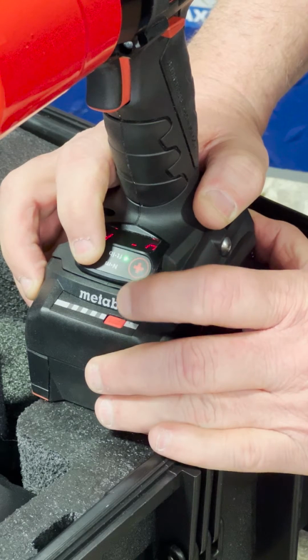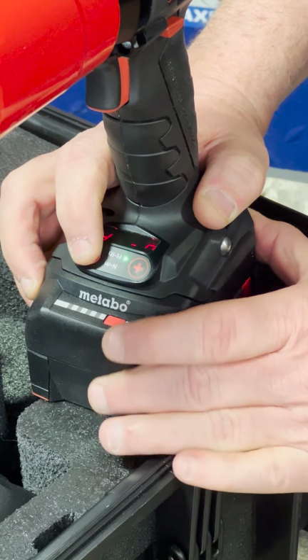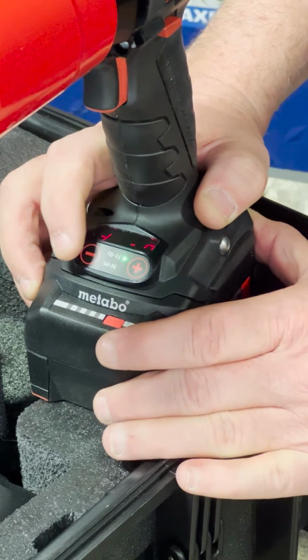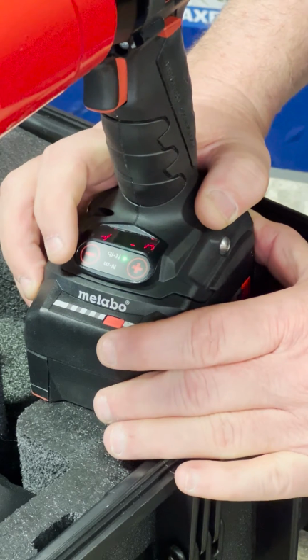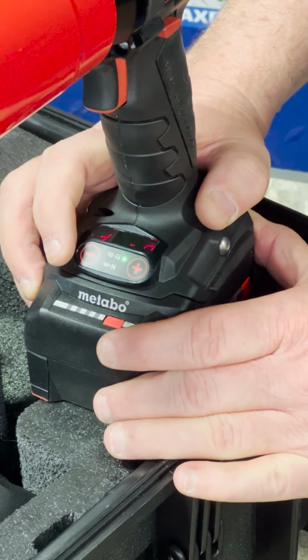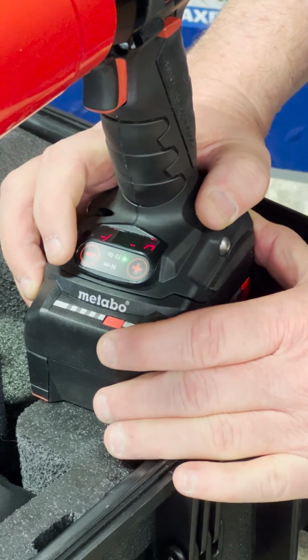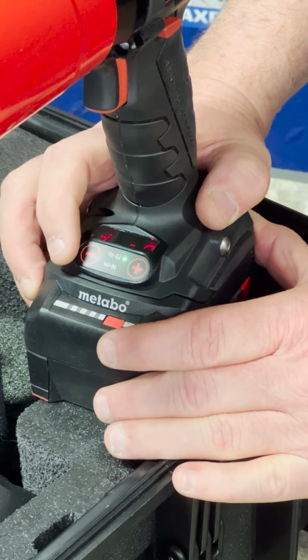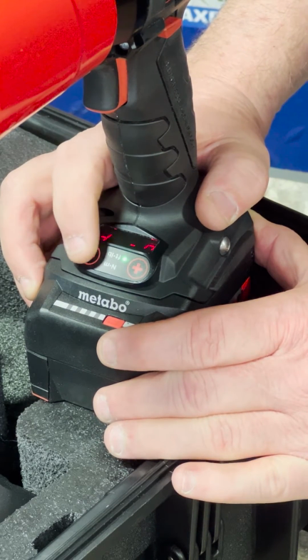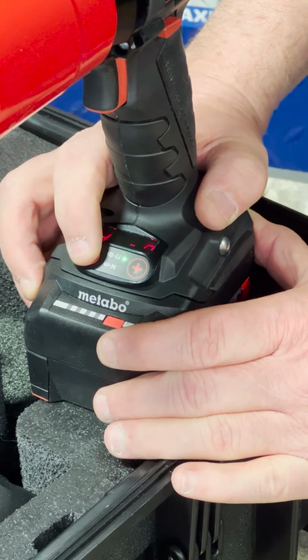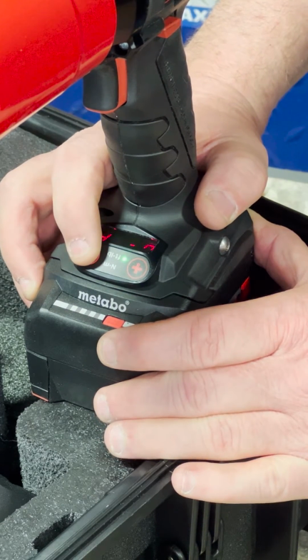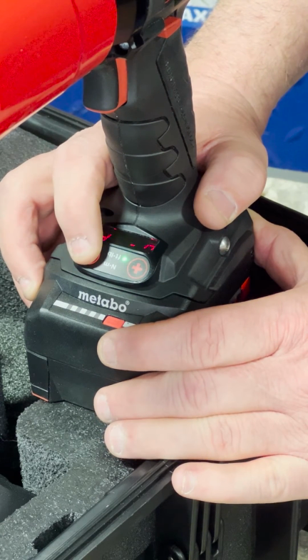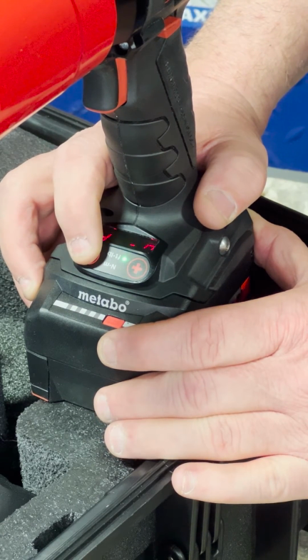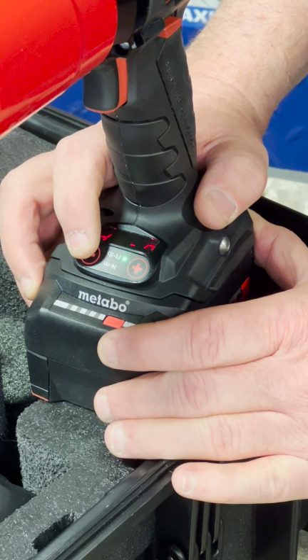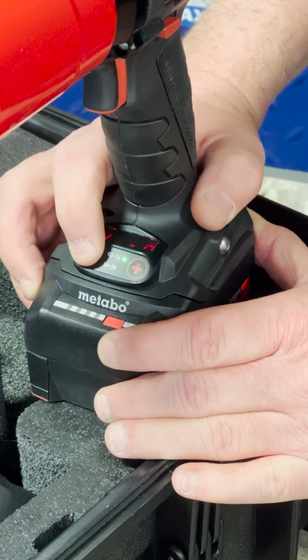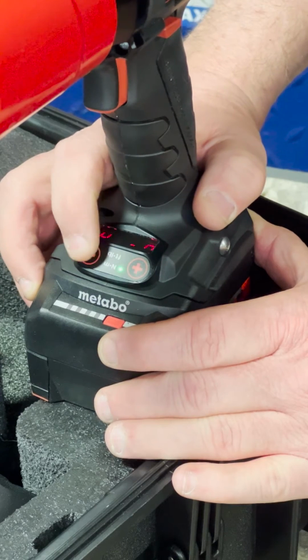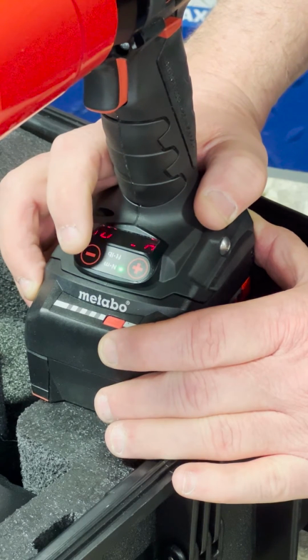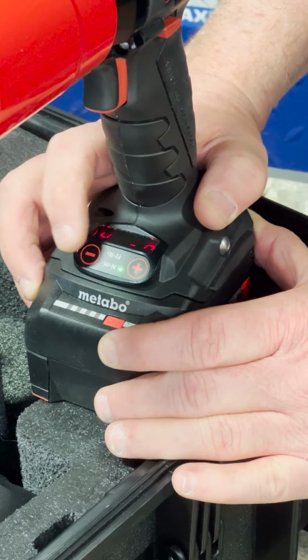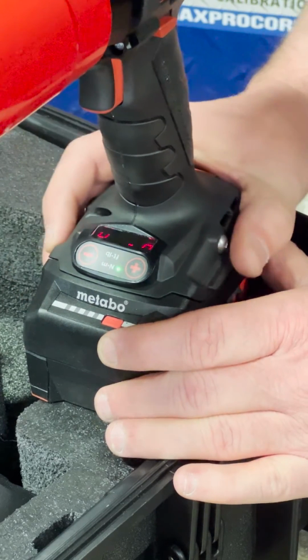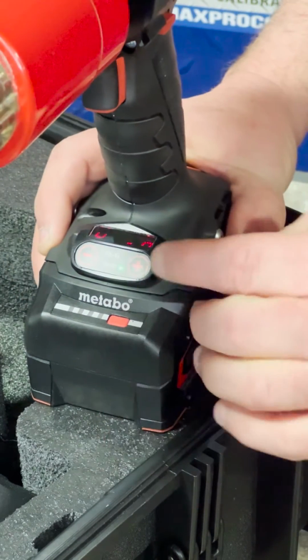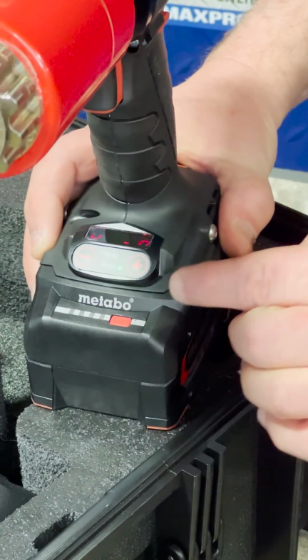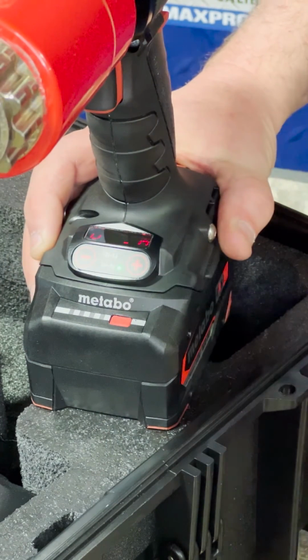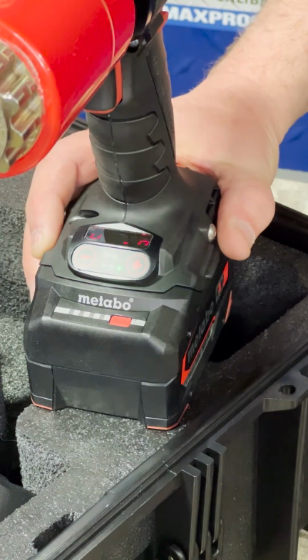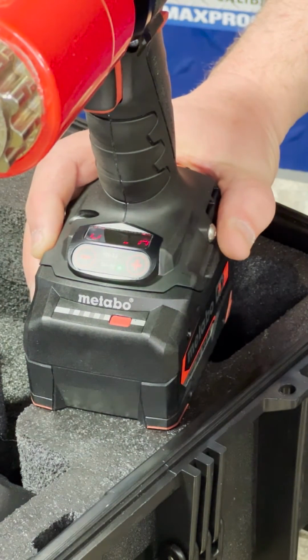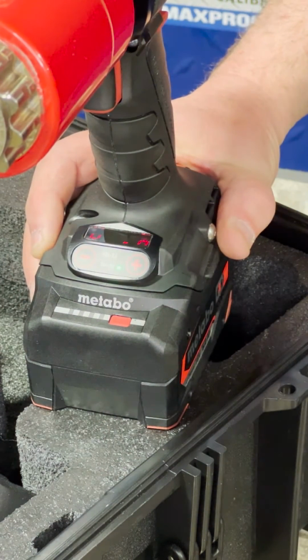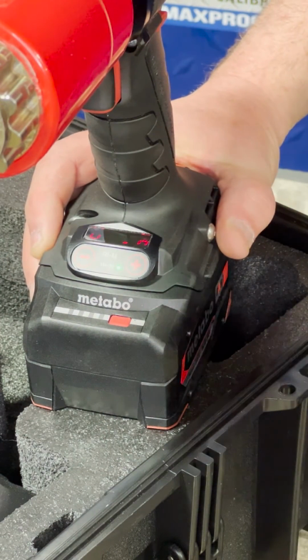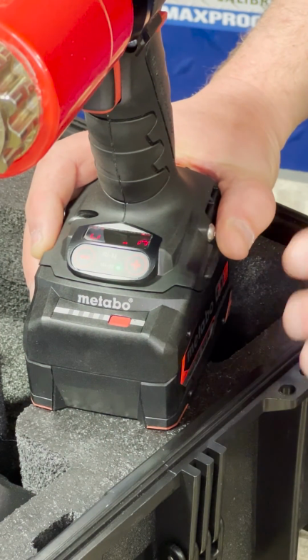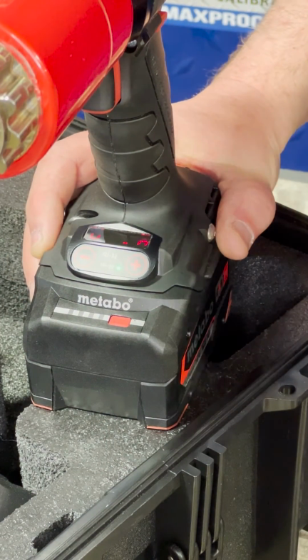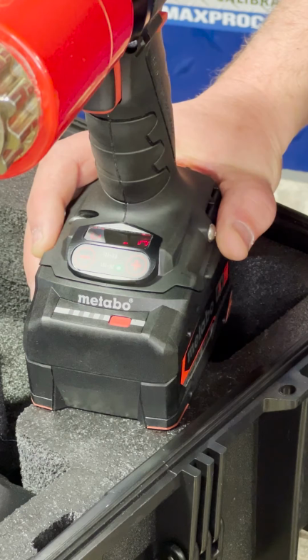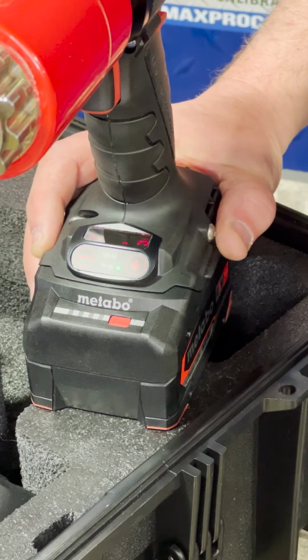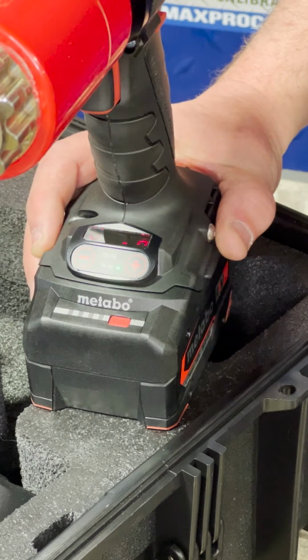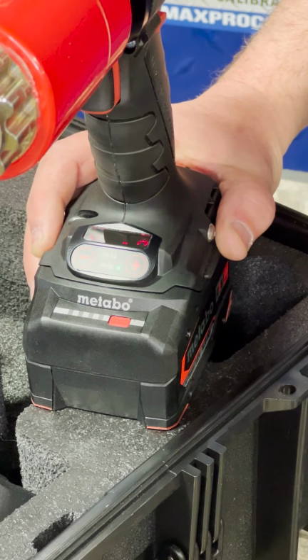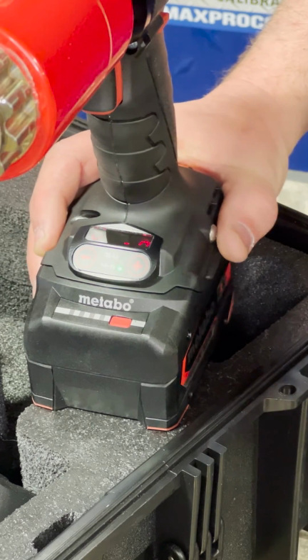I got the units of measure telling me to change, so now I'm going to go from foot-pounds to newton meters. I hit the negative sign, it drops it down to newton meters, and you'll know you're in newton meters because you have the little green light right next to it.